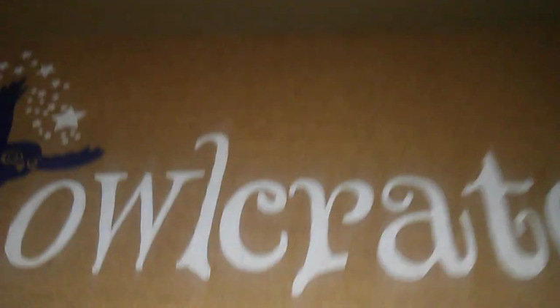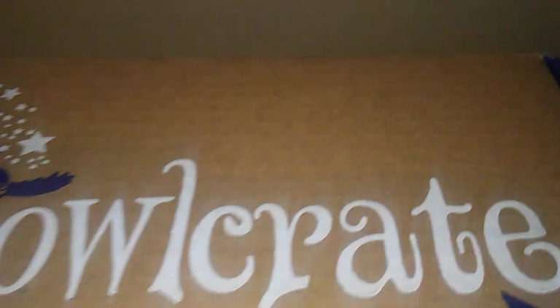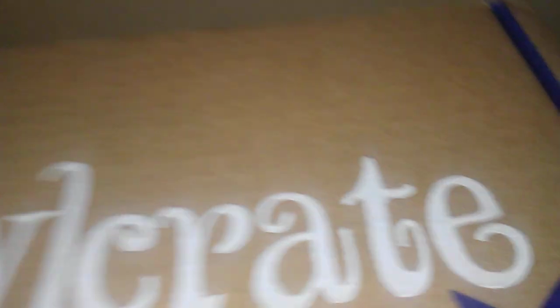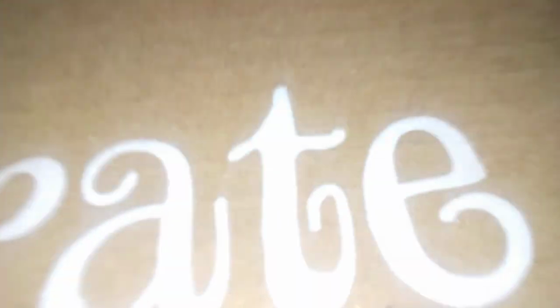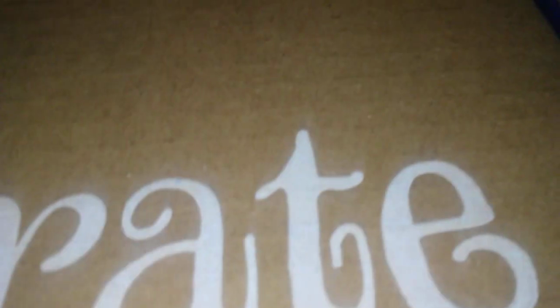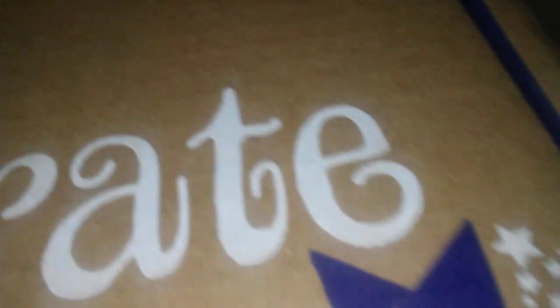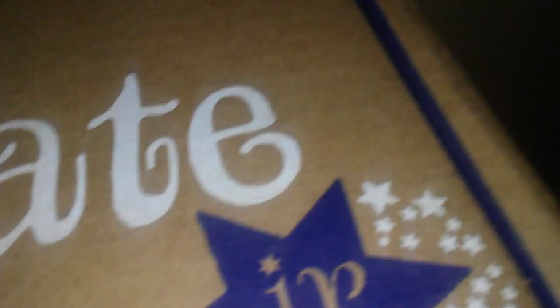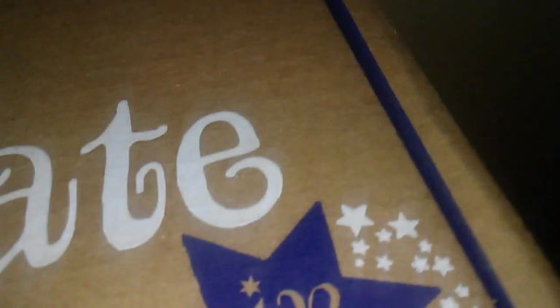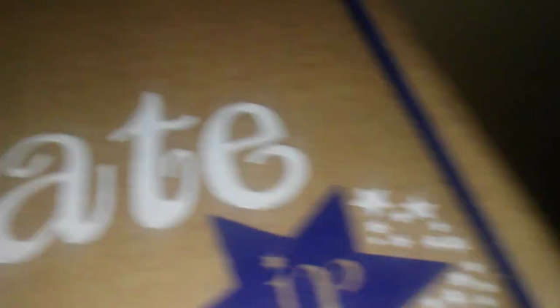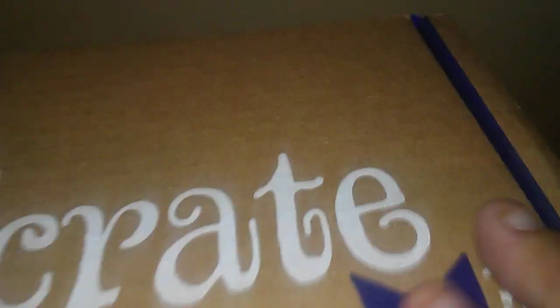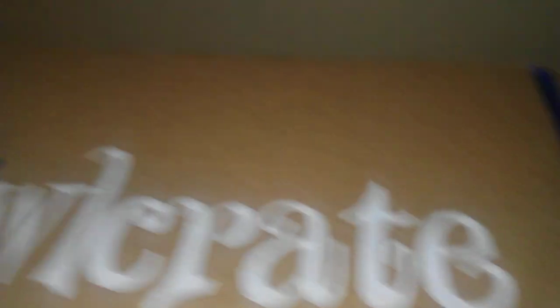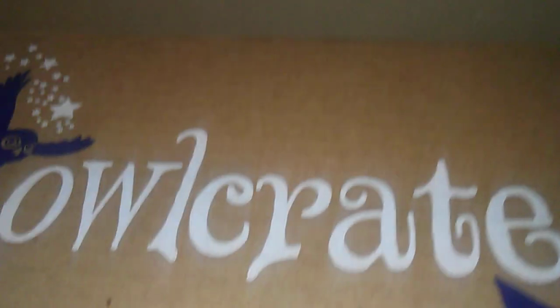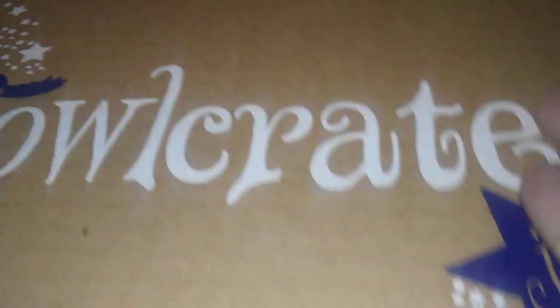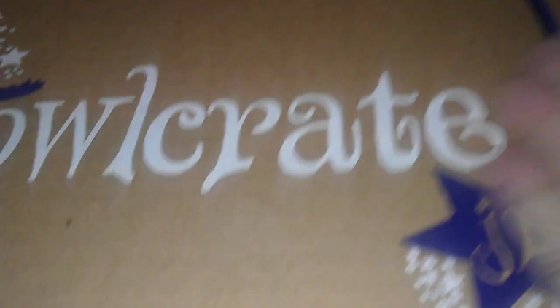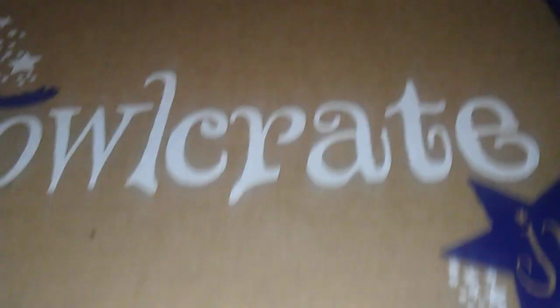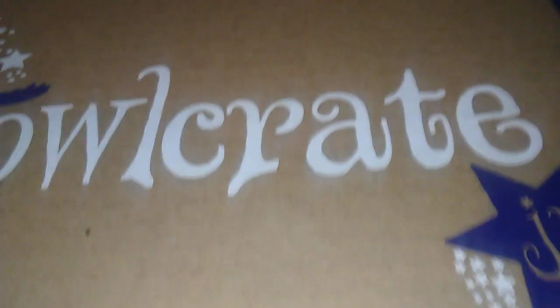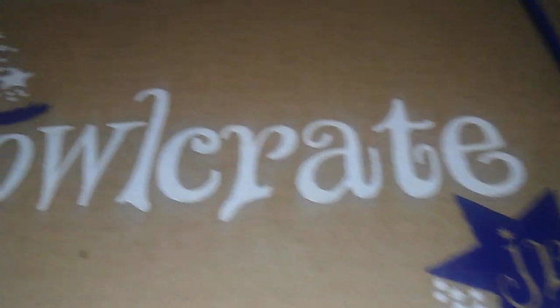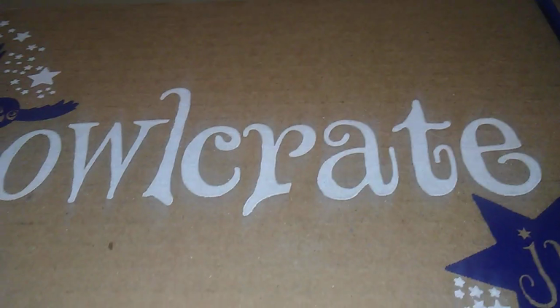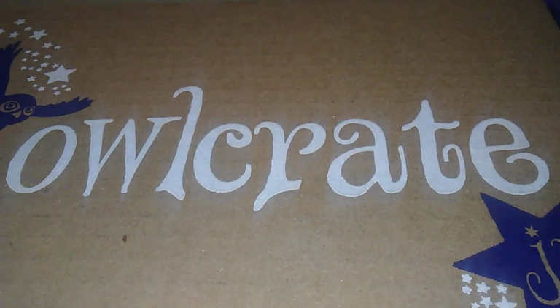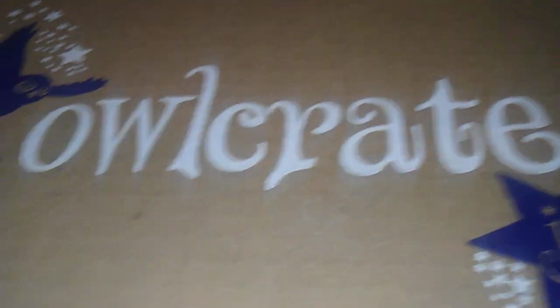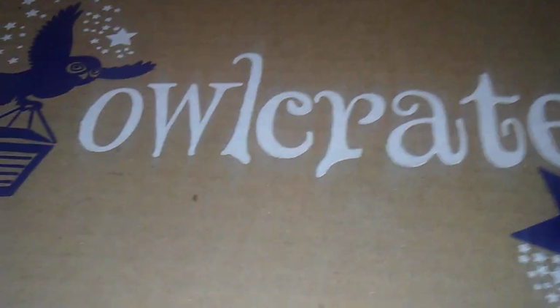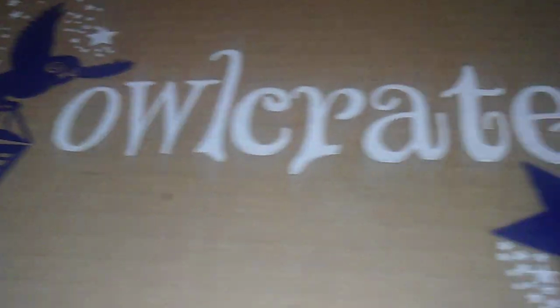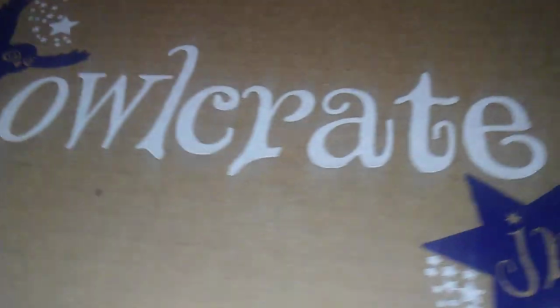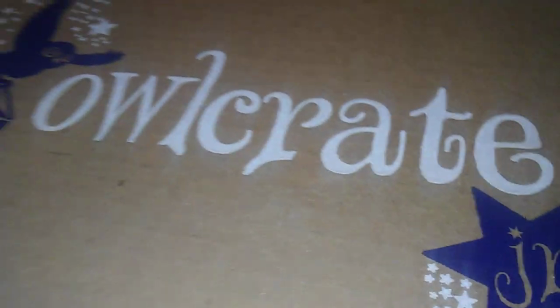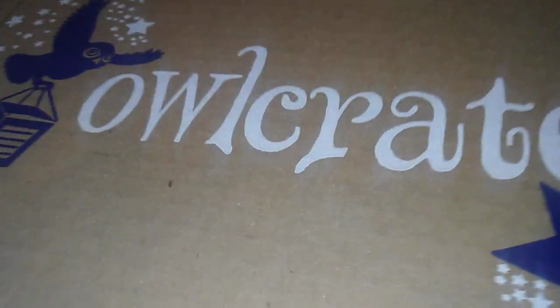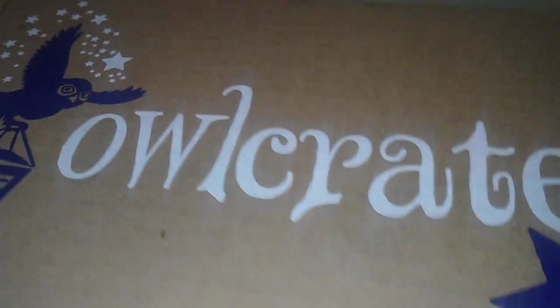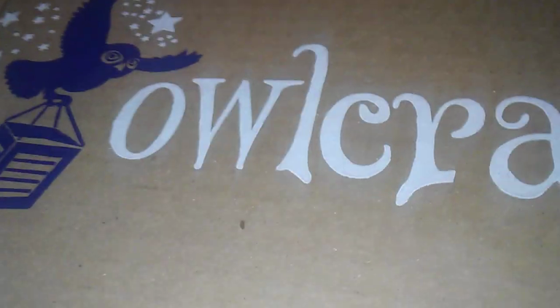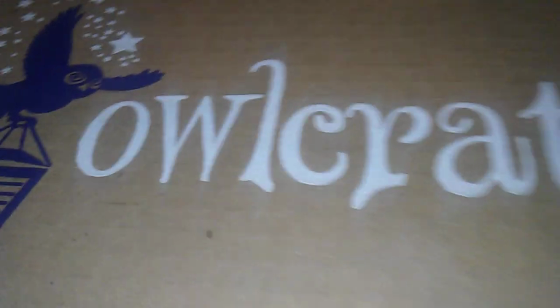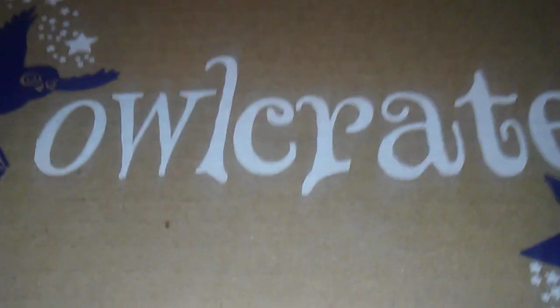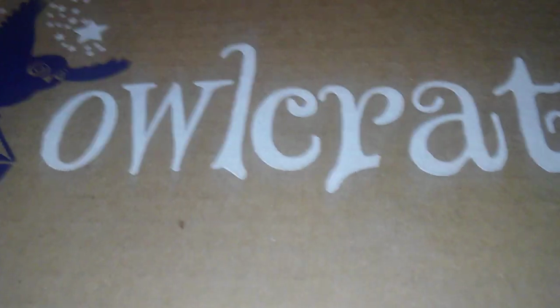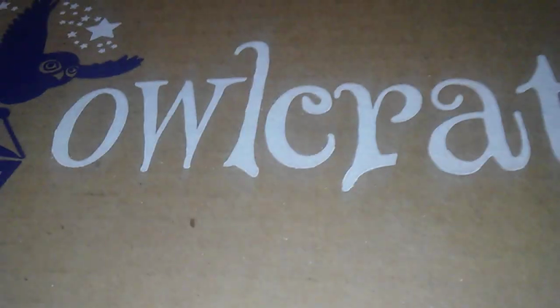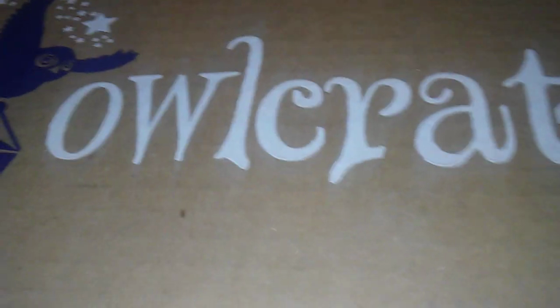Anyways, that's this month's Owl Crate! If you liked the video, give a thumbs up.